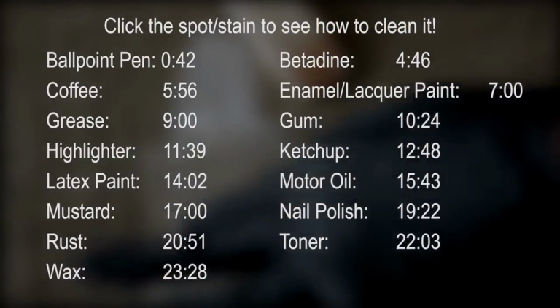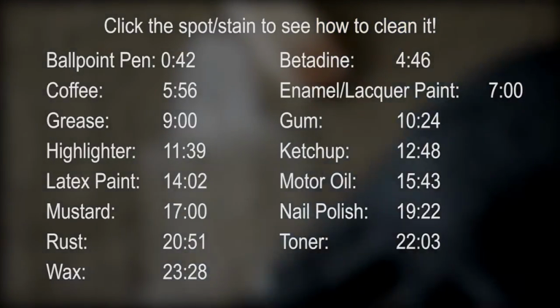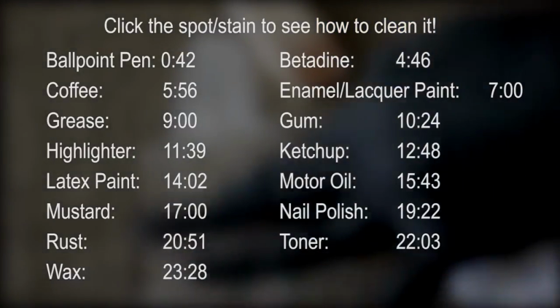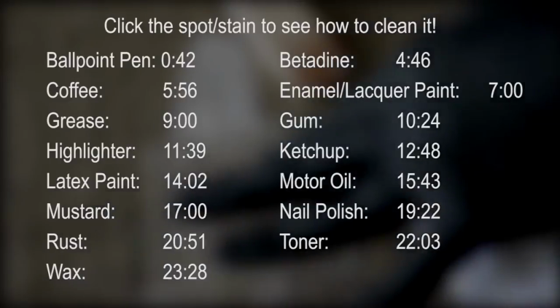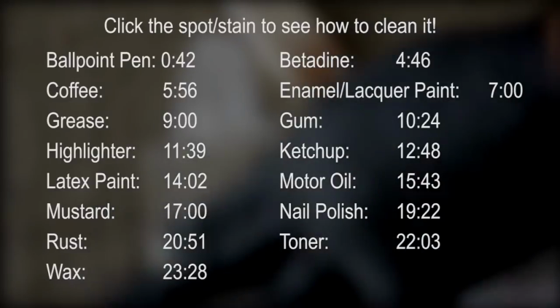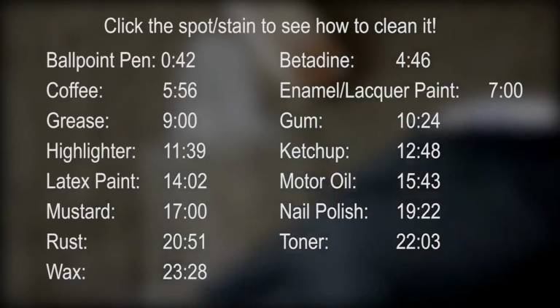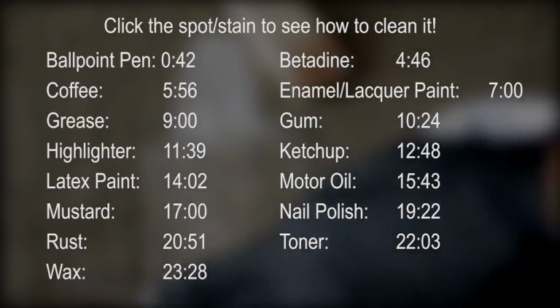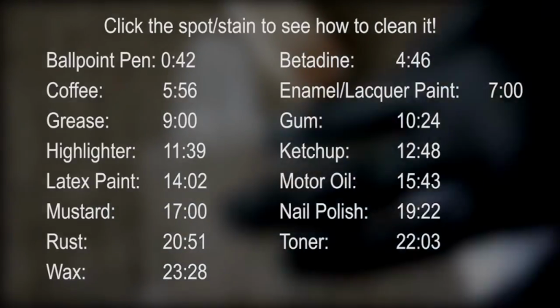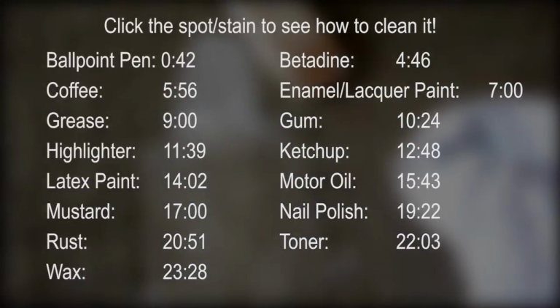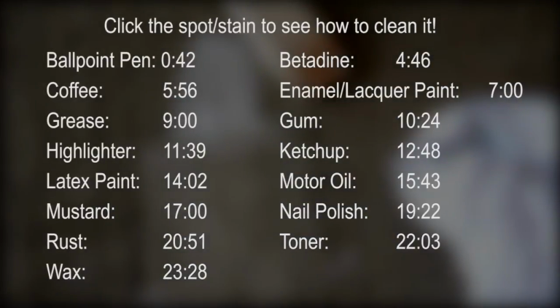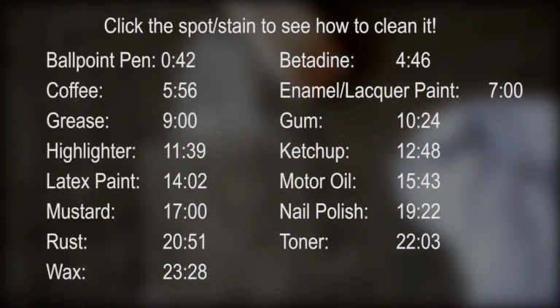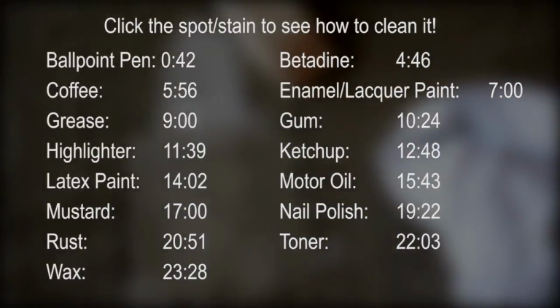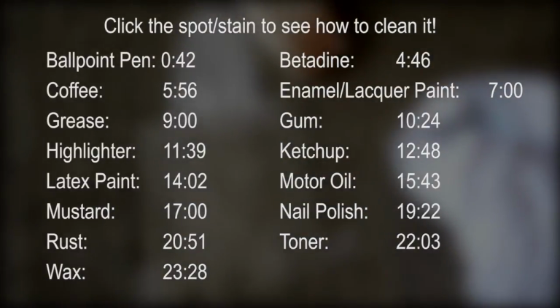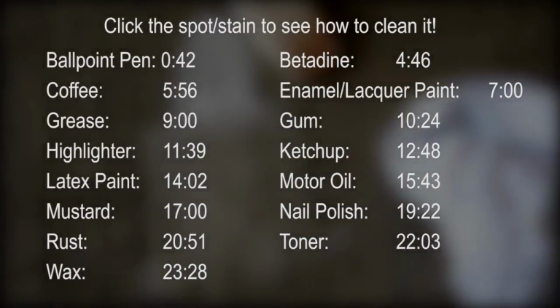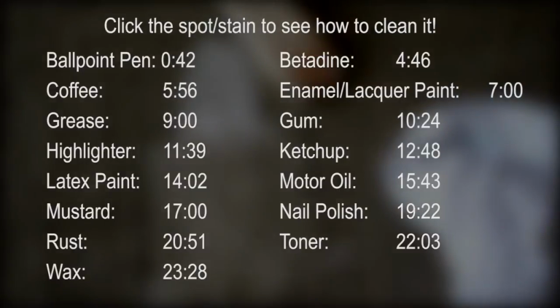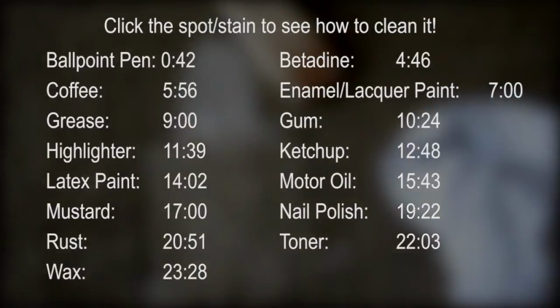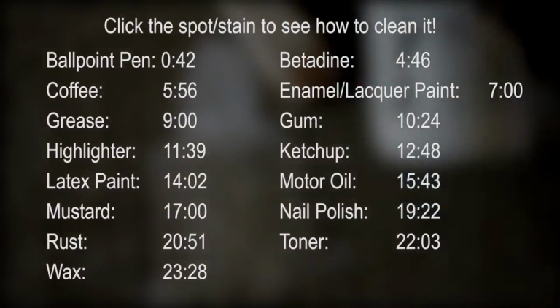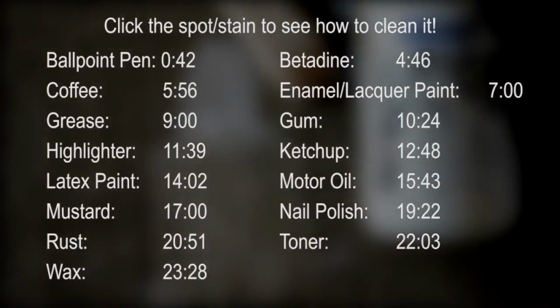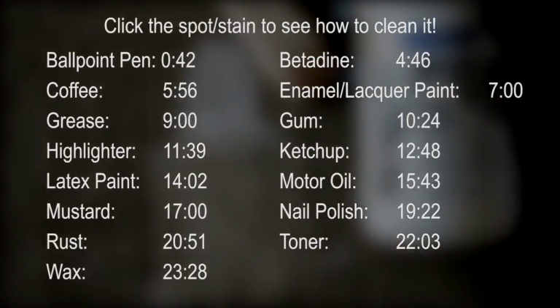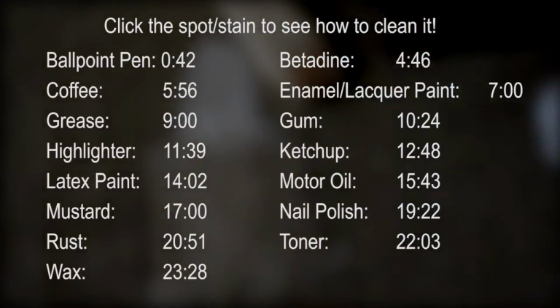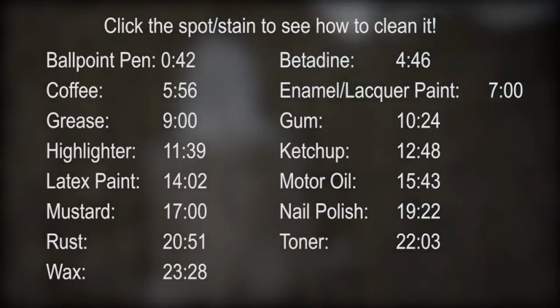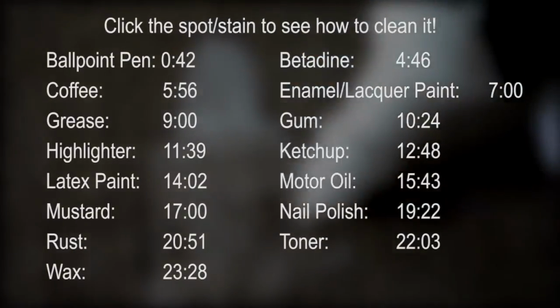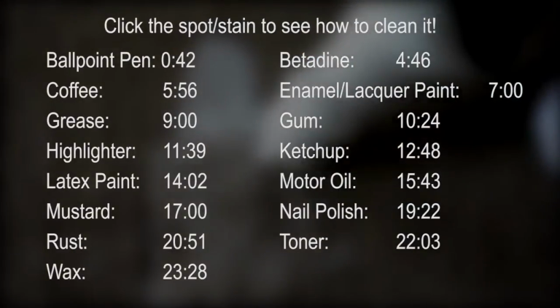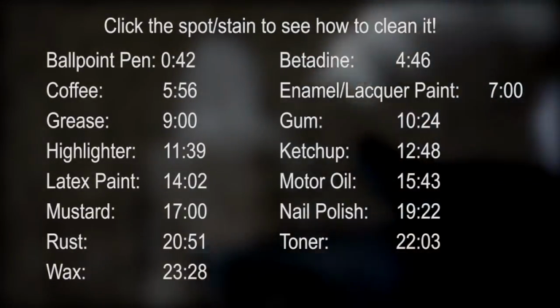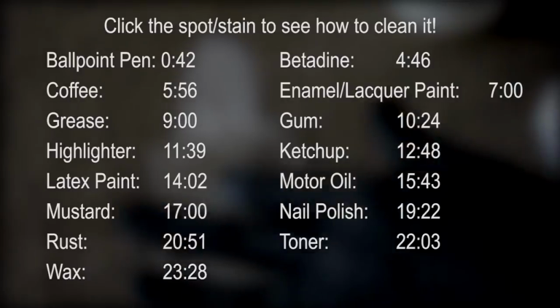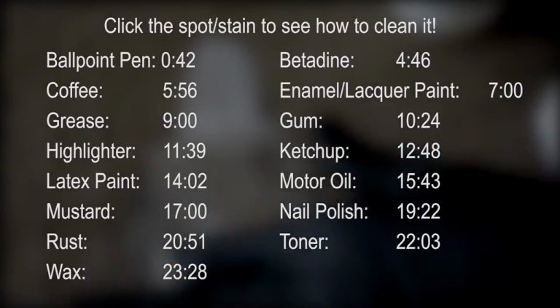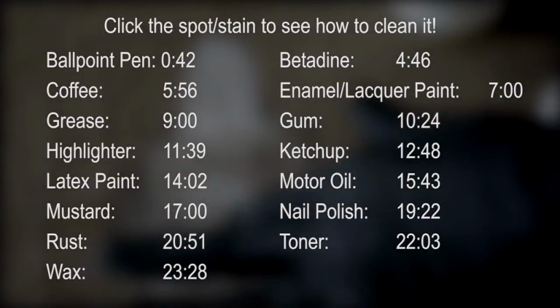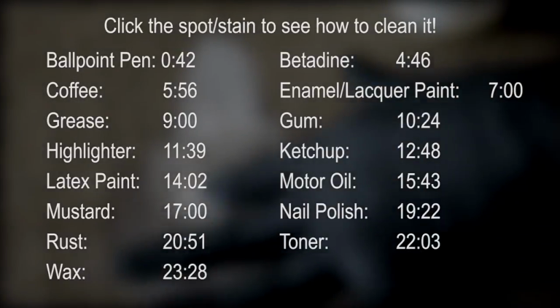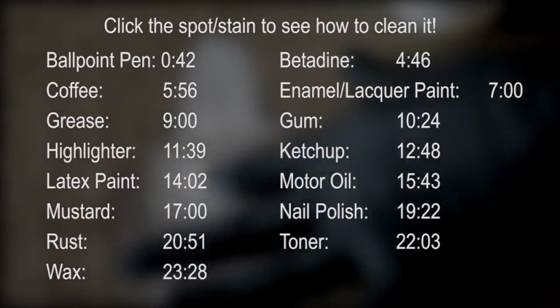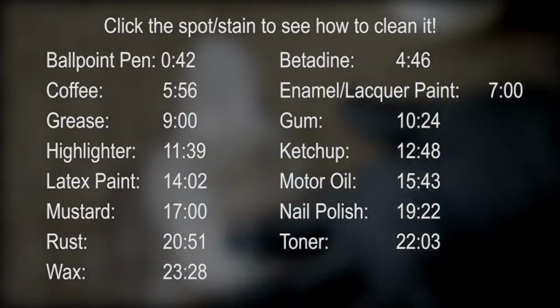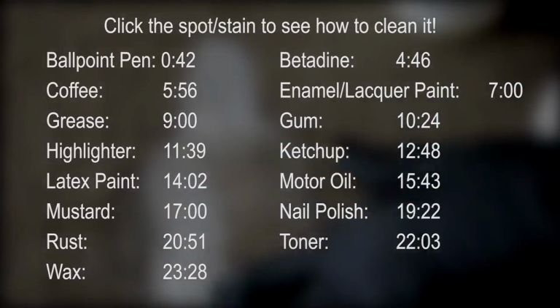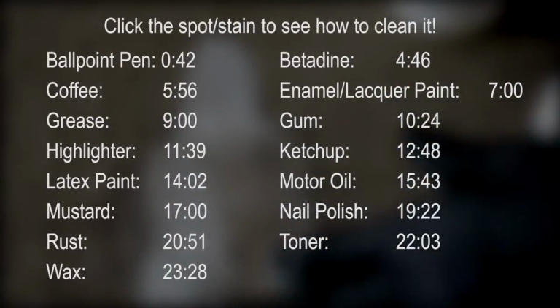In this series of videos, we will be doing Ballpoint Pen, Betadine, Coffee, Enamel and Lacquer Spray Paint, Grease, Gum, Highlighter, Ketchup, Latex Paint, Motor Oil, Mustard, Nail Polish, Rust, Toner, and Wax.